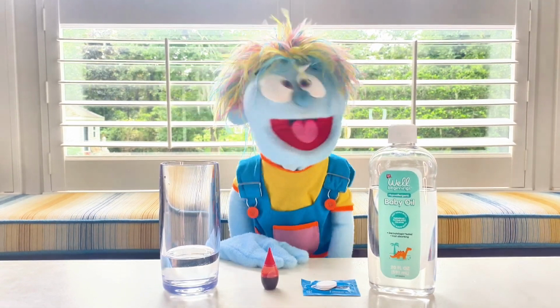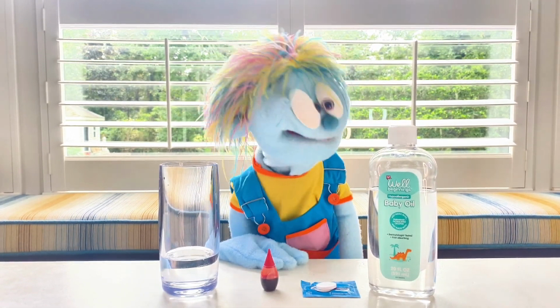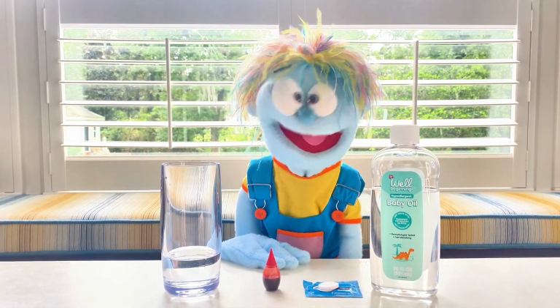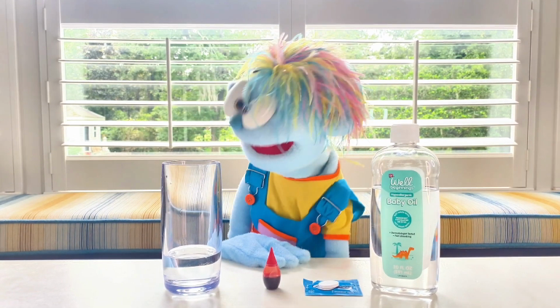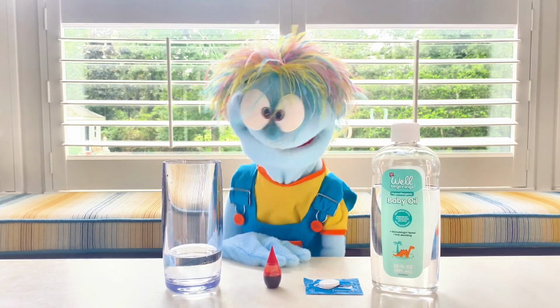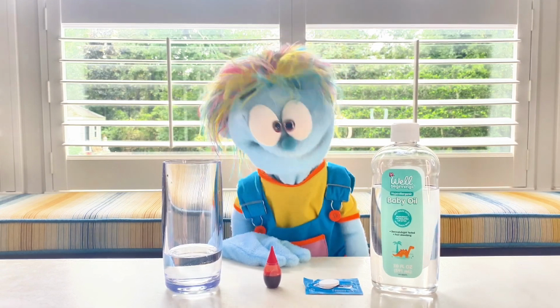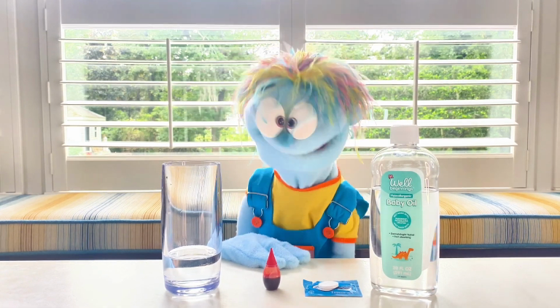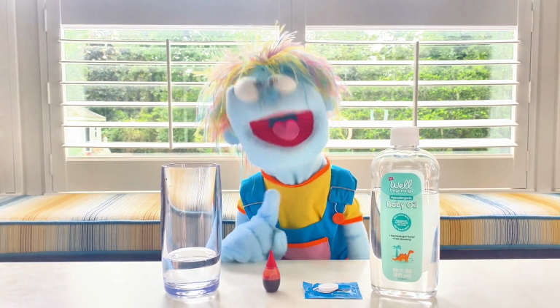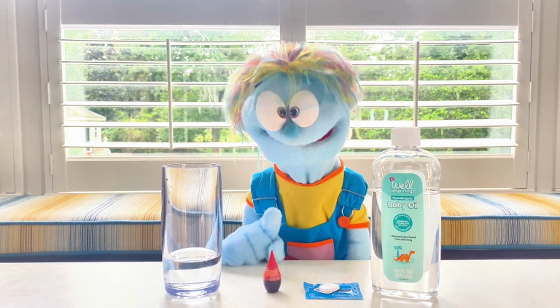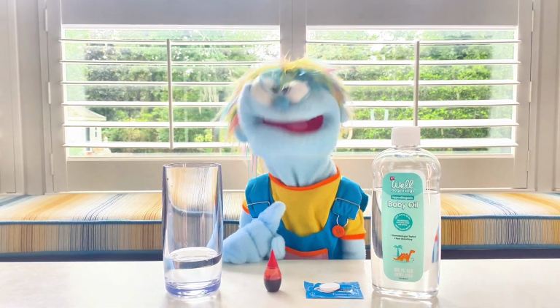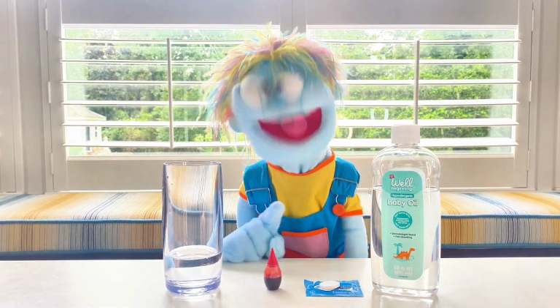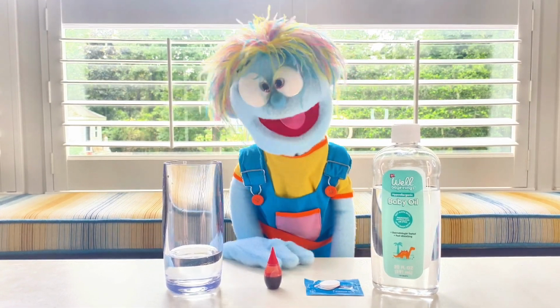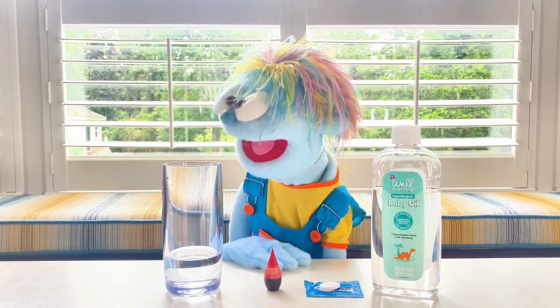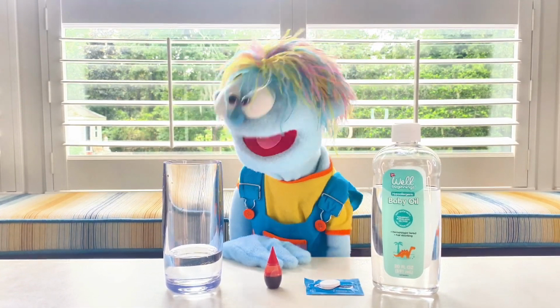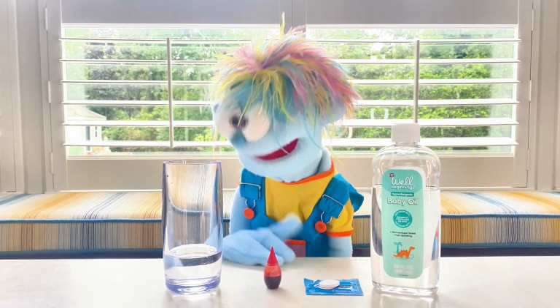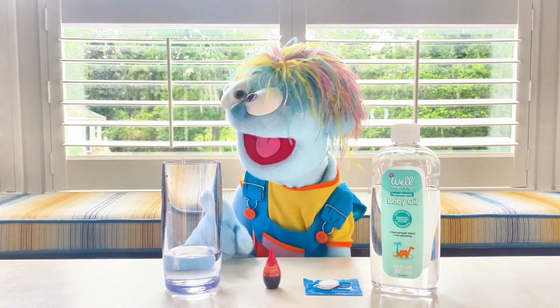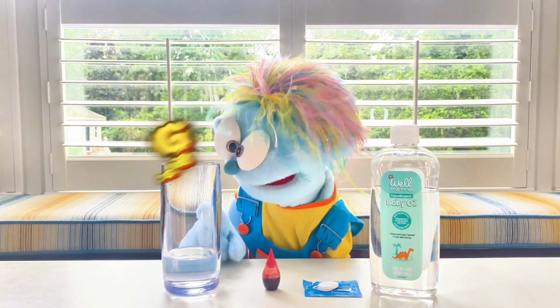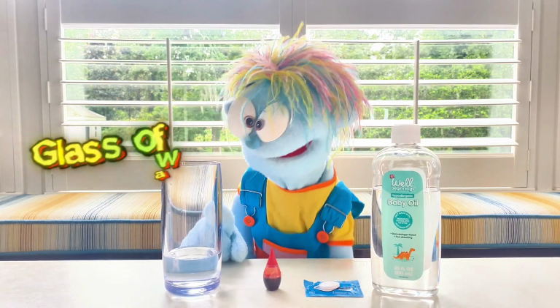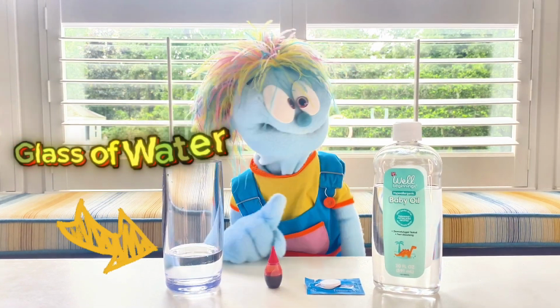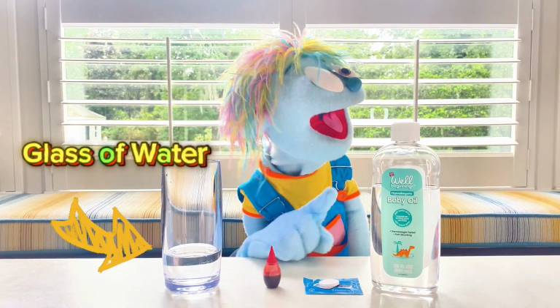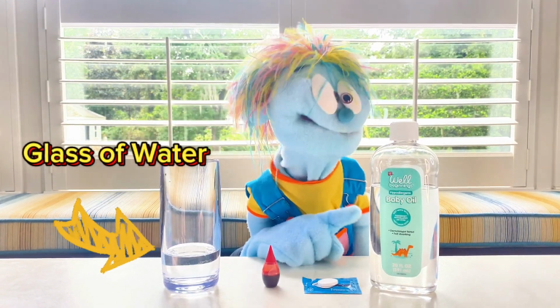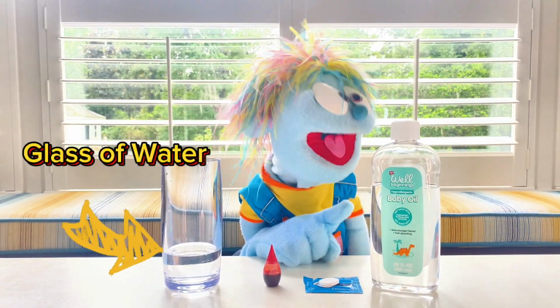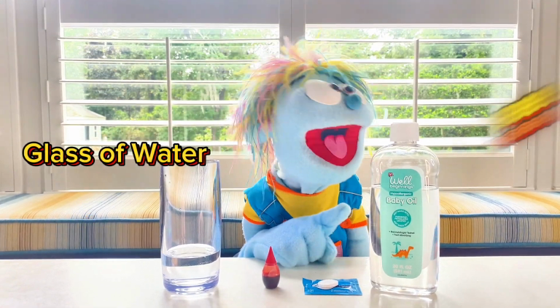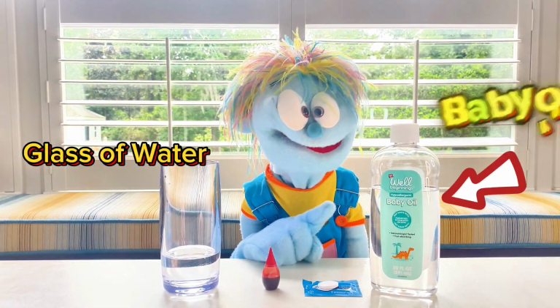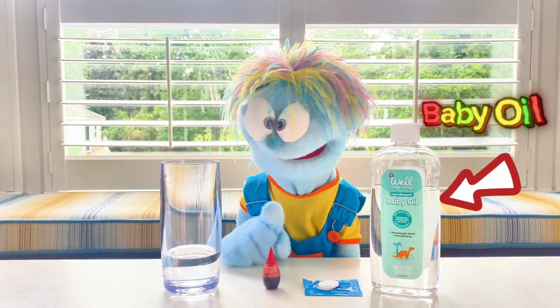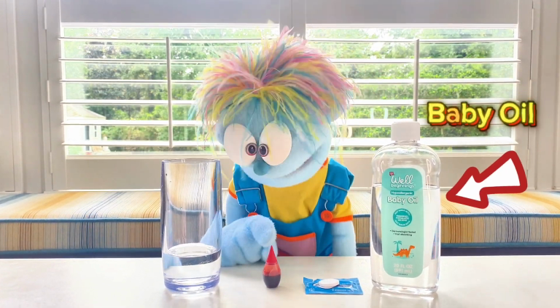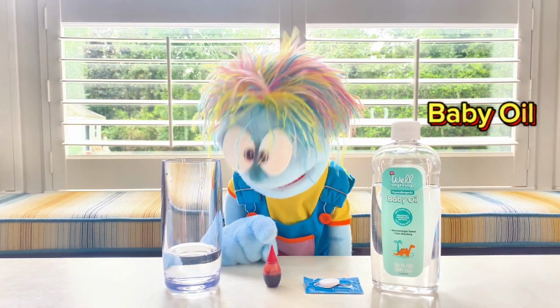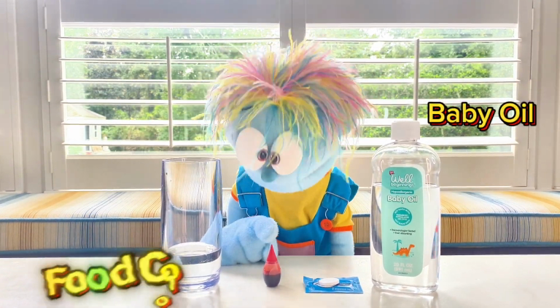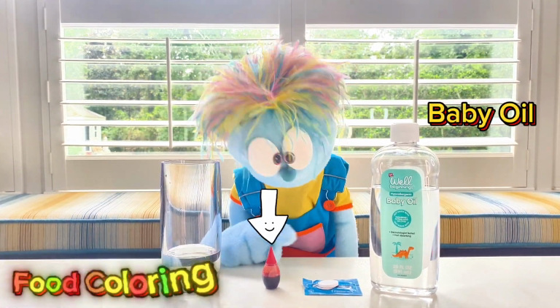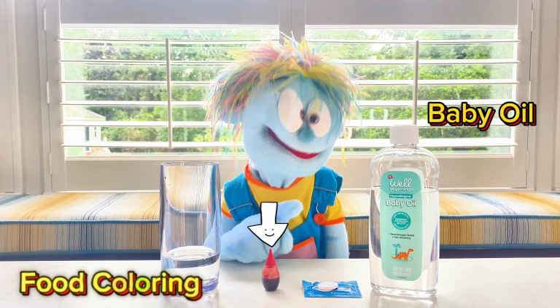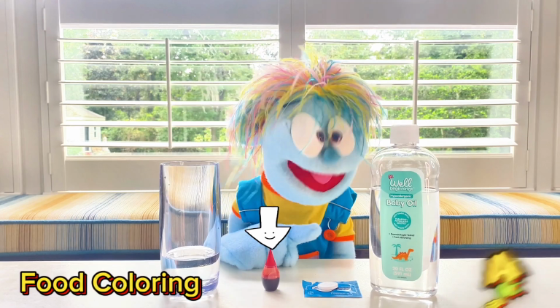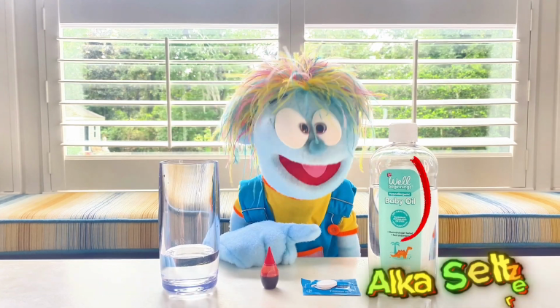All you need is a few things from around the house, so remember to get your parents' help. We're going to start with a glass of water, some baby oil, some food coloring, and Alka-Seltzer.